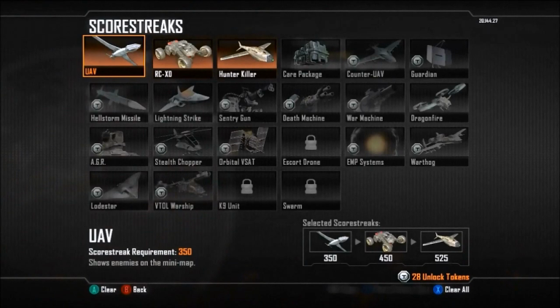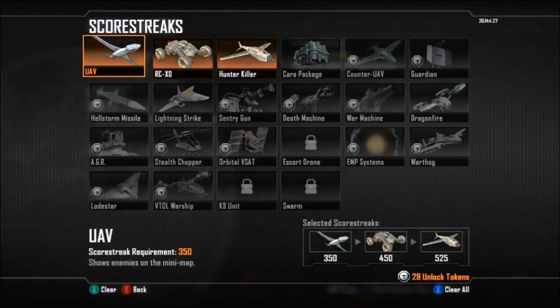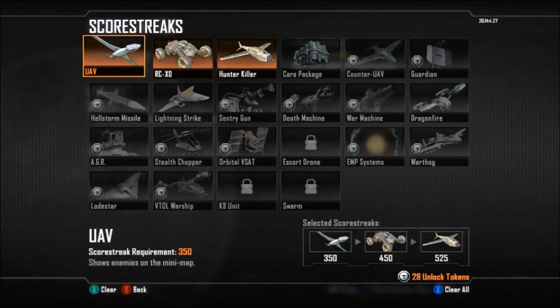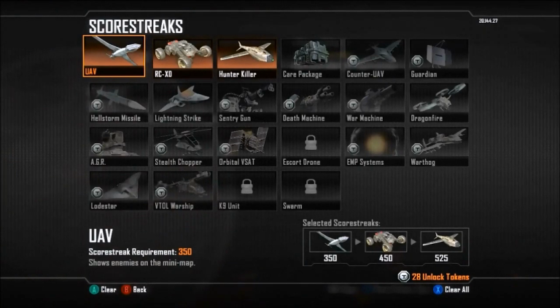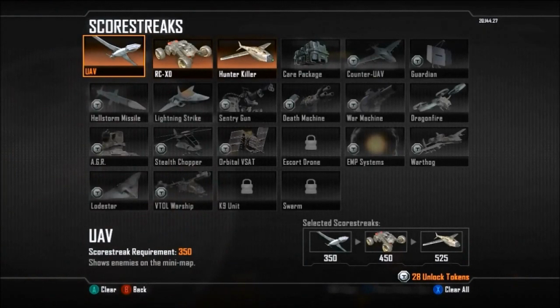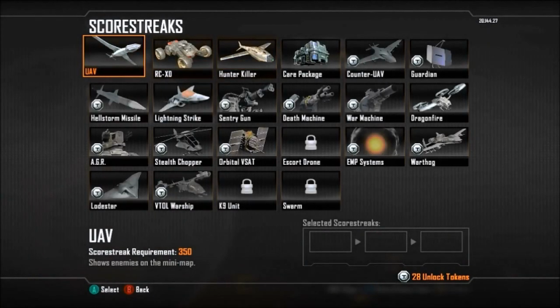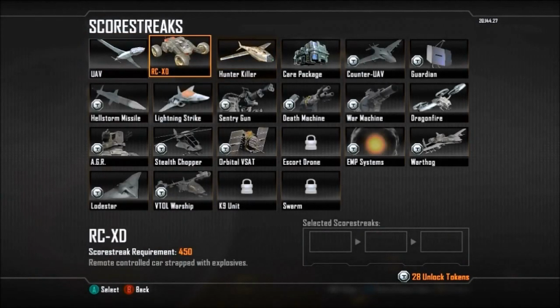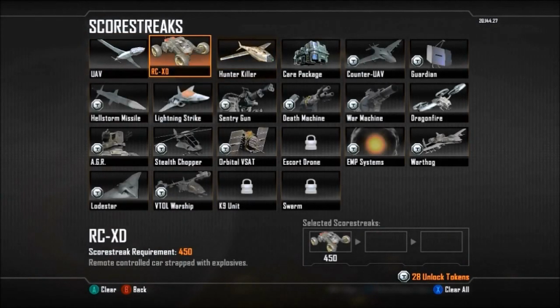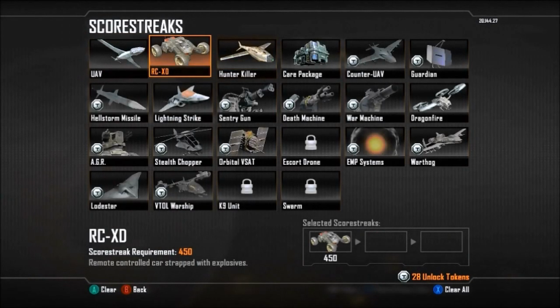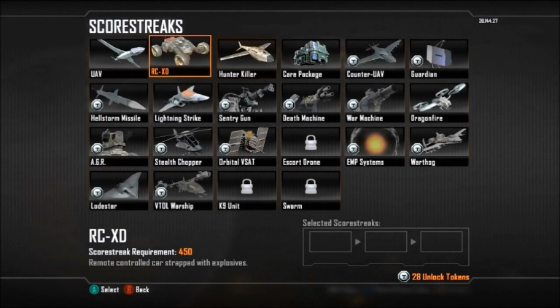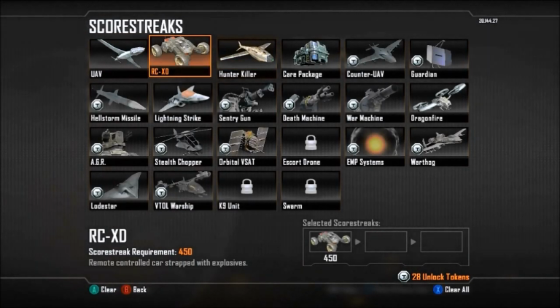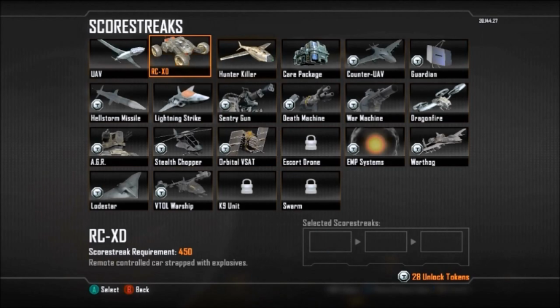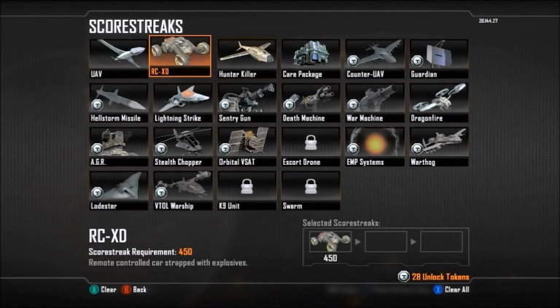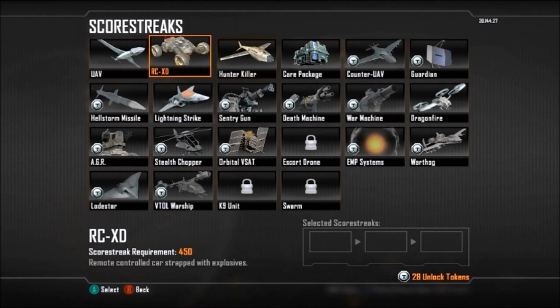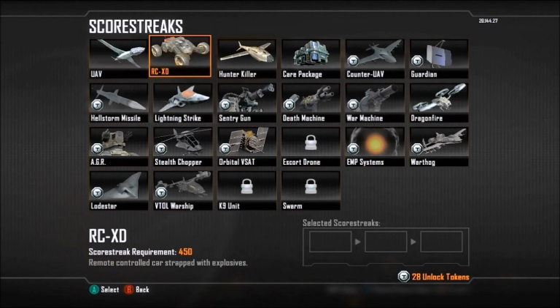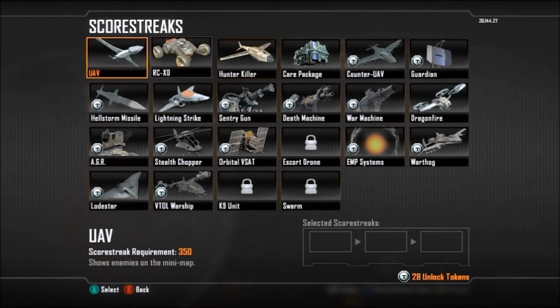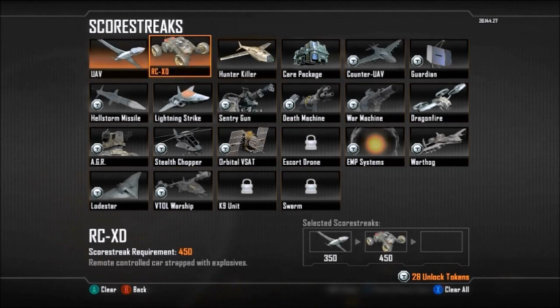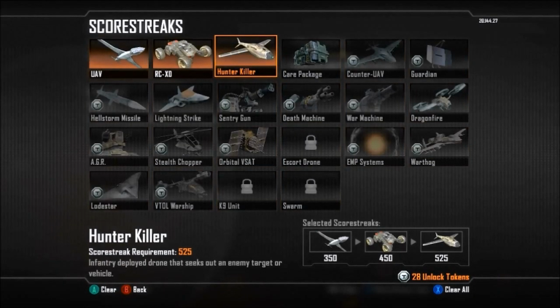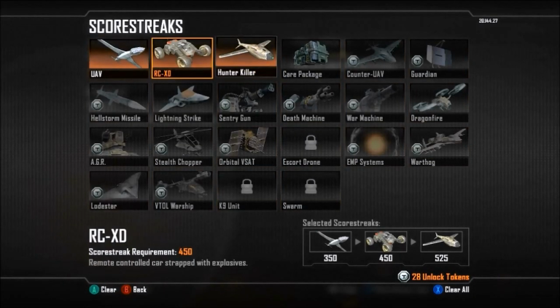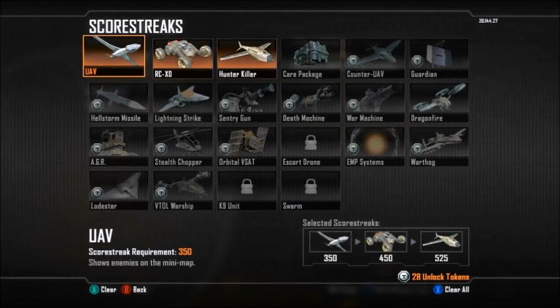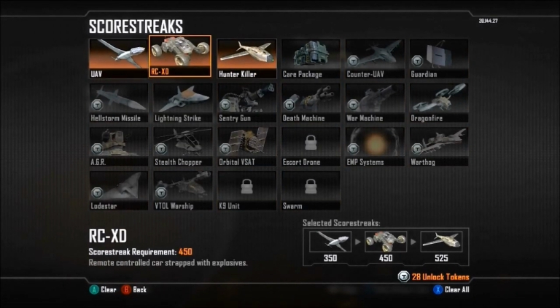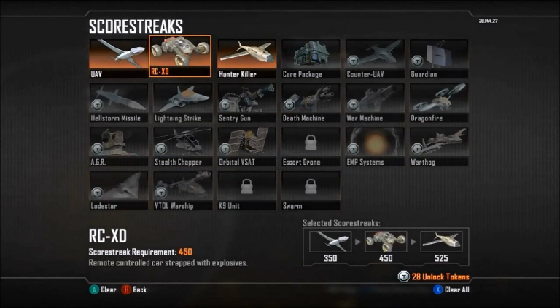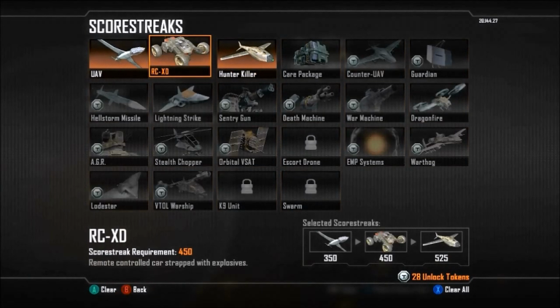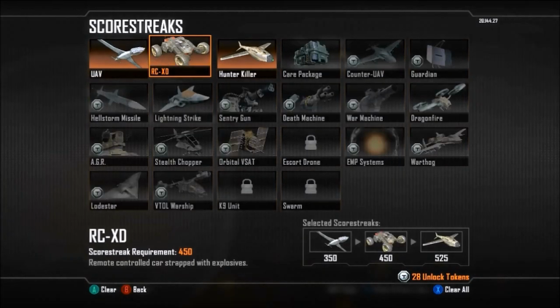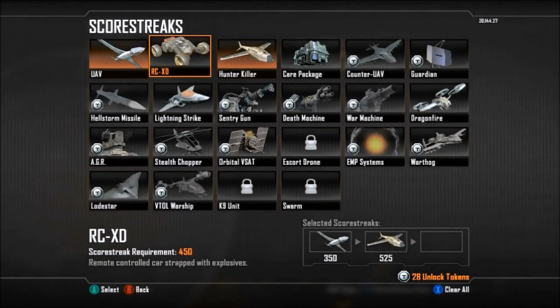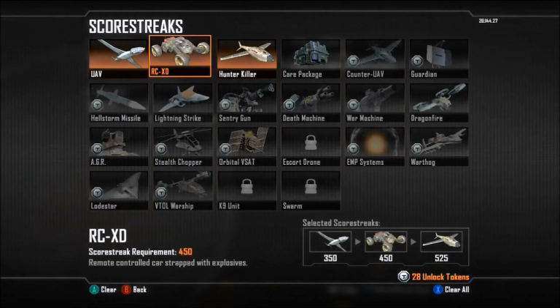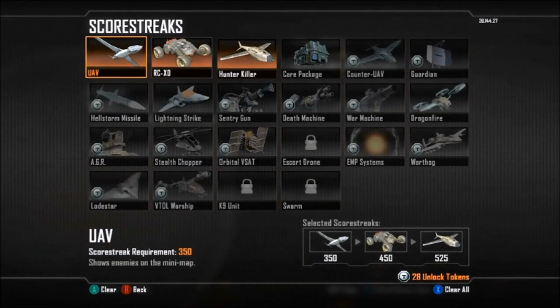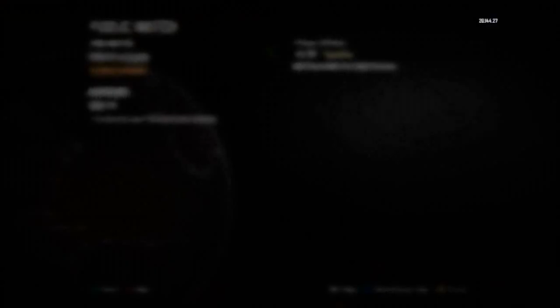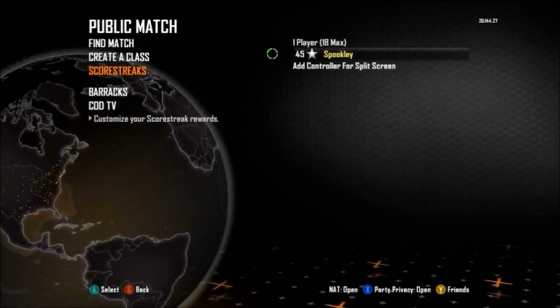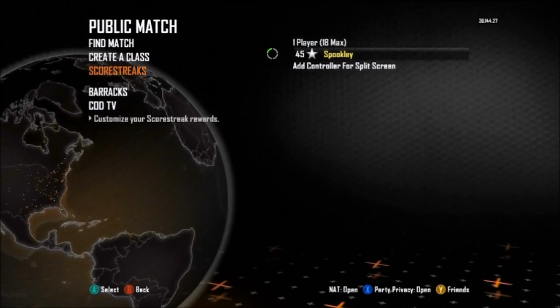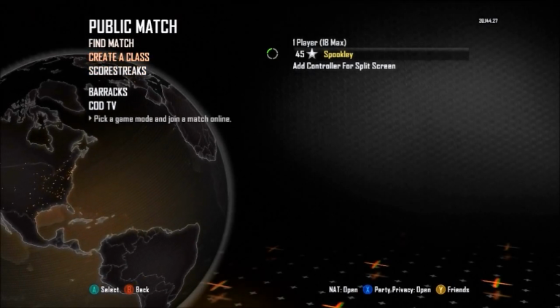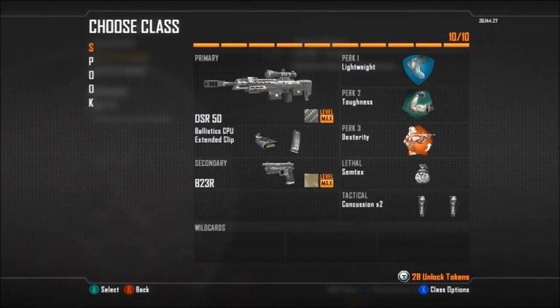What you need for this is basically just the scorestreak or killstreak RCXD. Your other two killstreaks can be whatever, doesn't matter — just make sure you have the RCXD to do this, because that is the main thing you need for this shot.